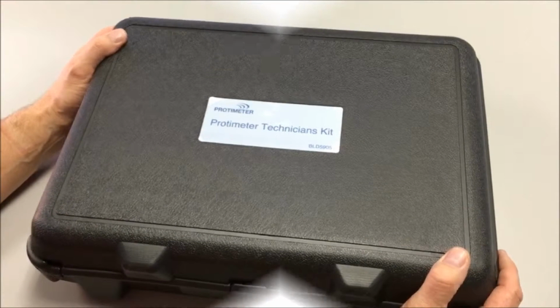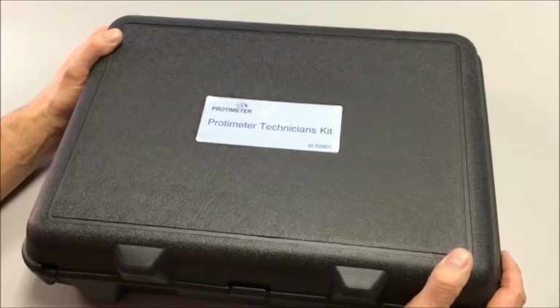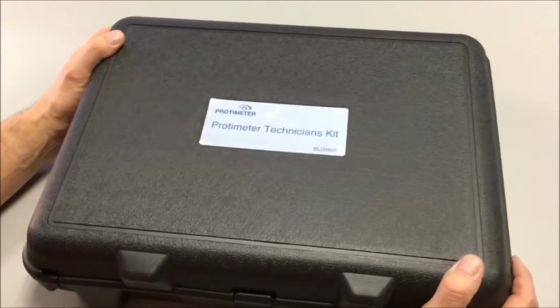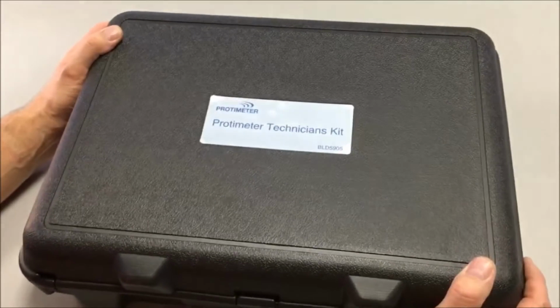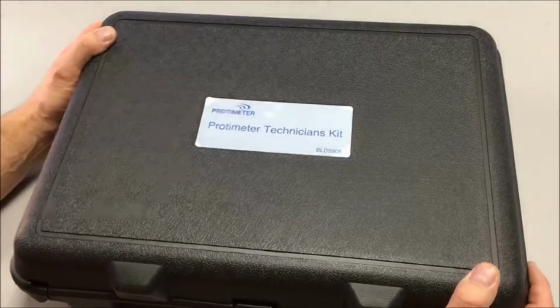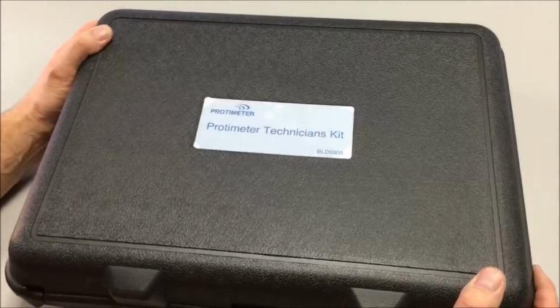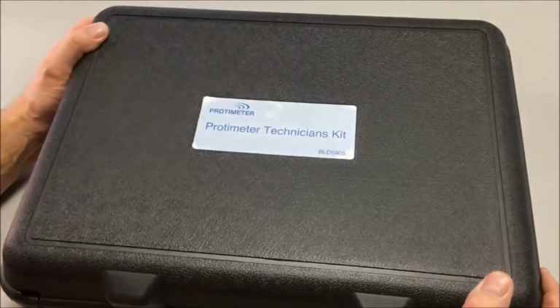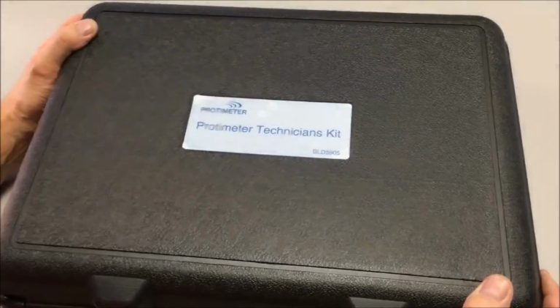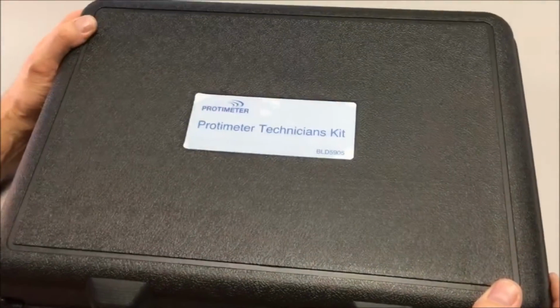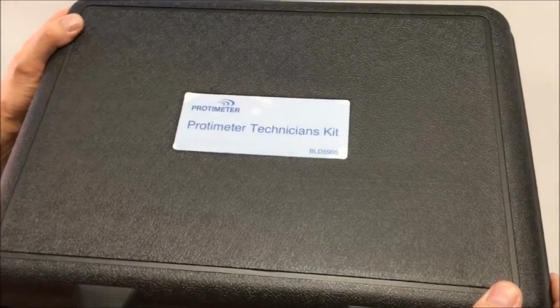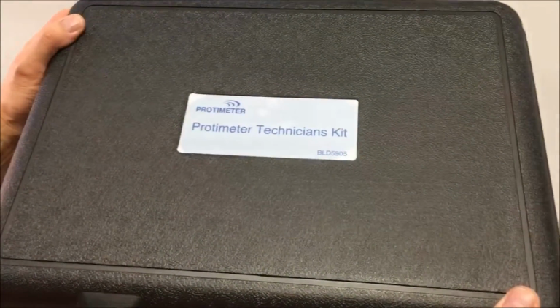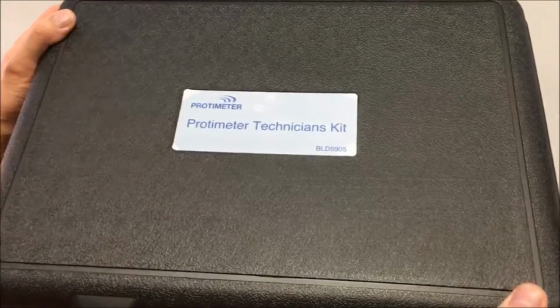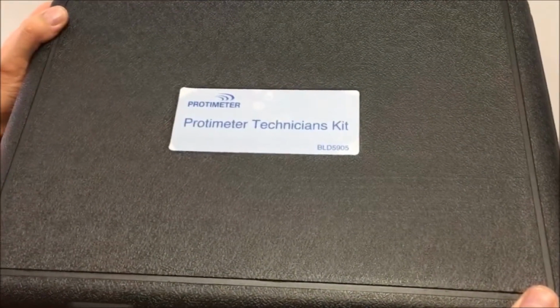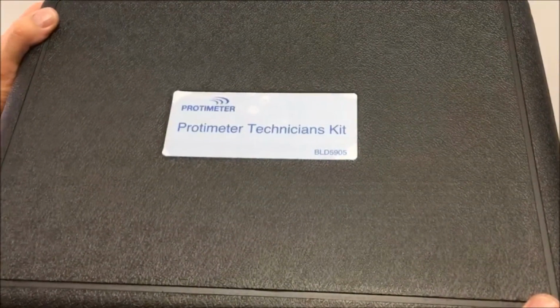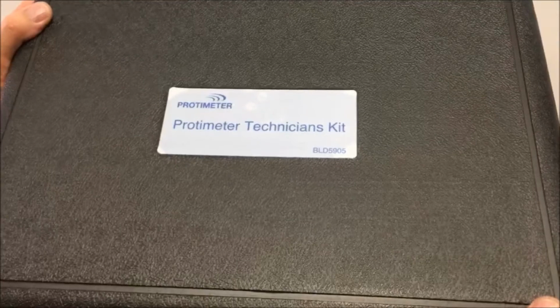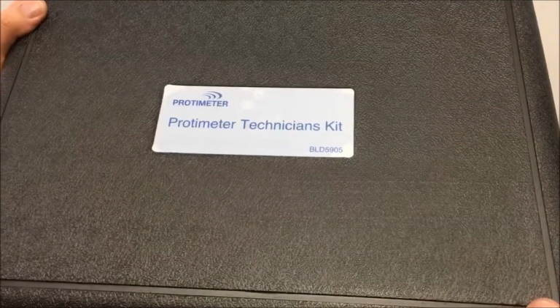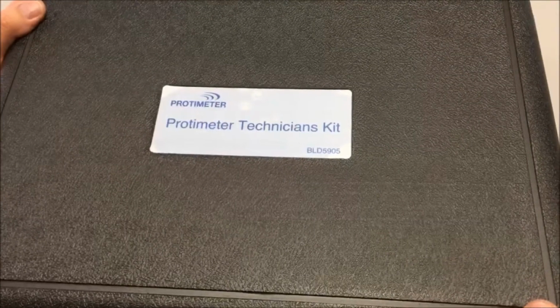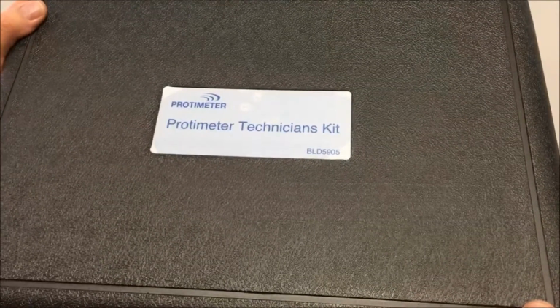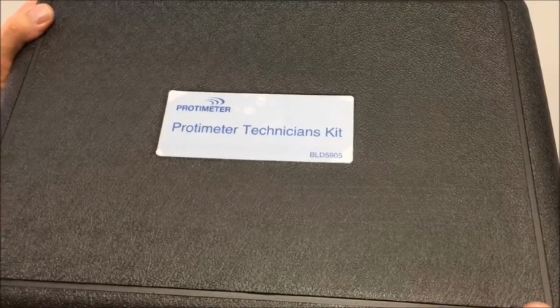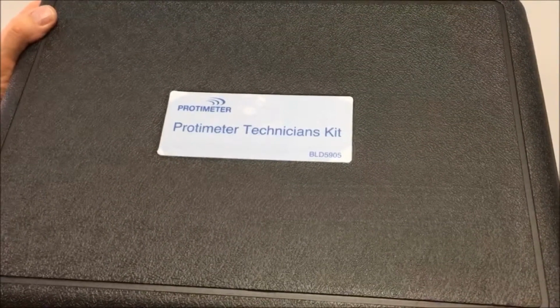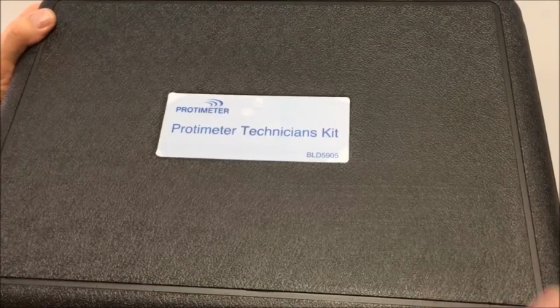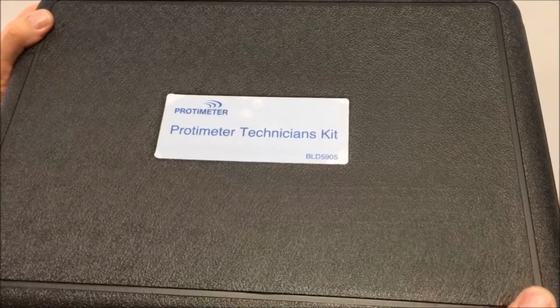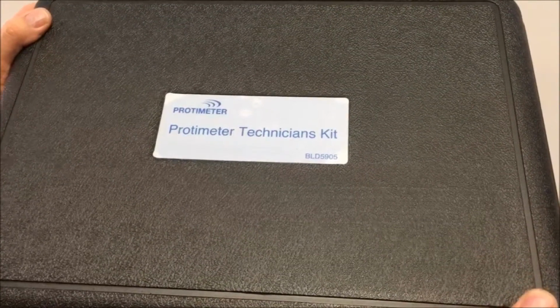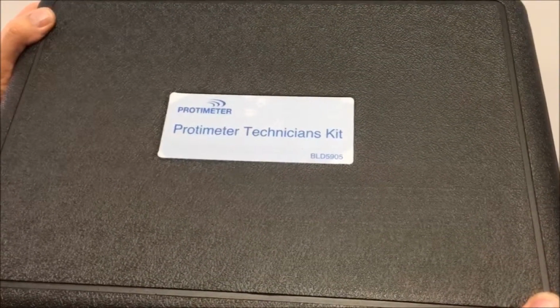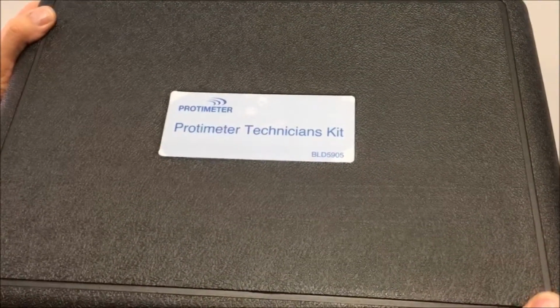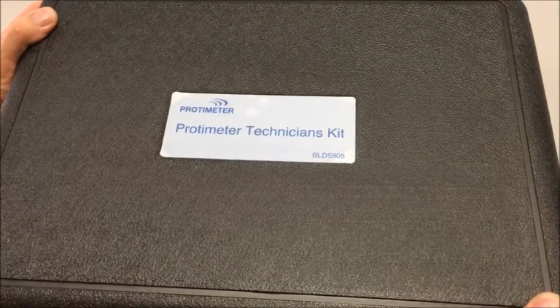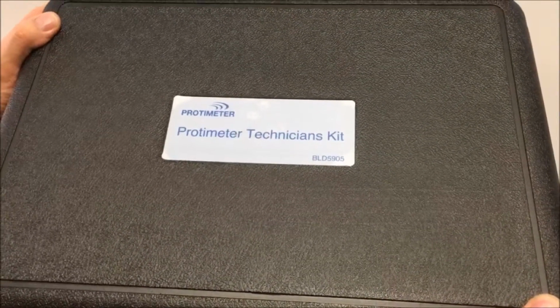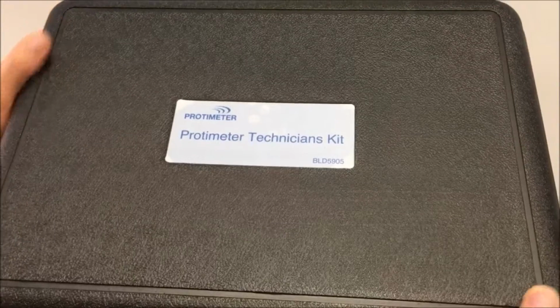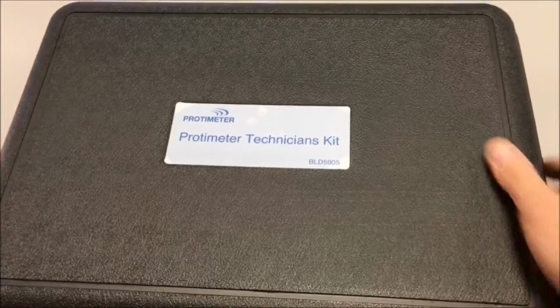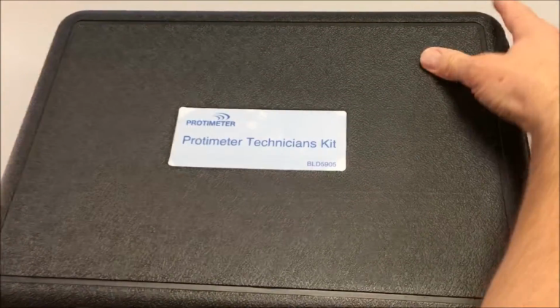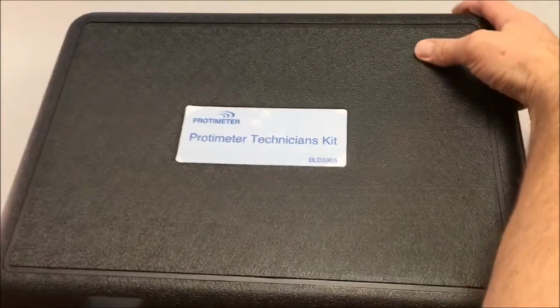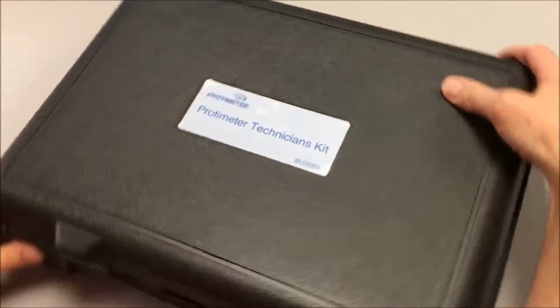Hi, this is a quick video on our Protometer Technician's Kit, our part number BLD5905. This is a hard carry case kit with two instruments and some accessories. Let's have a quick look inside.